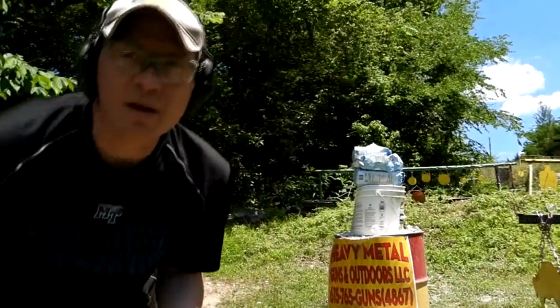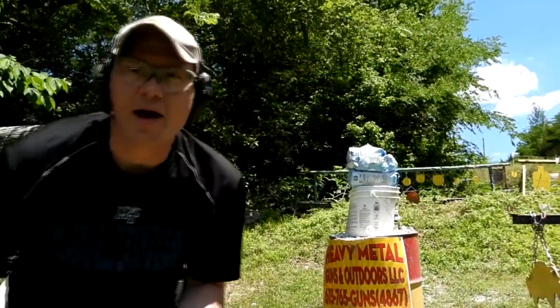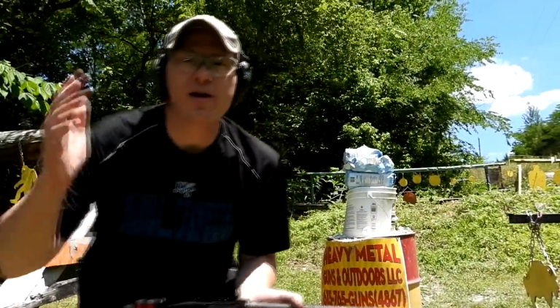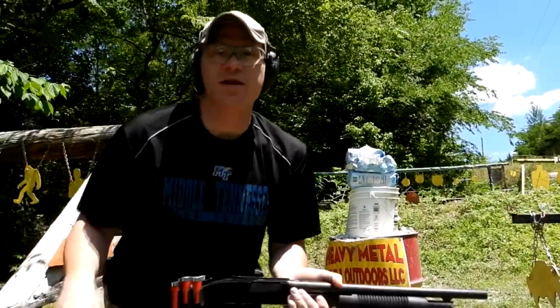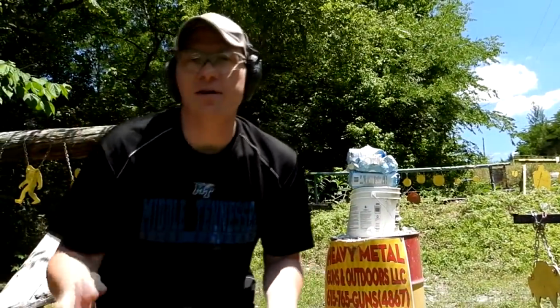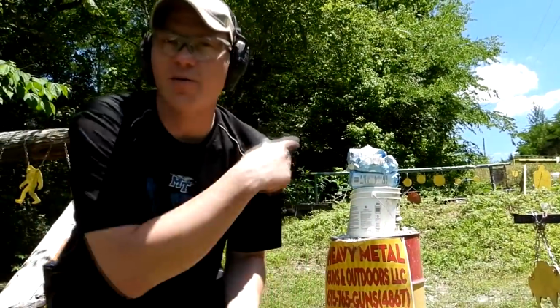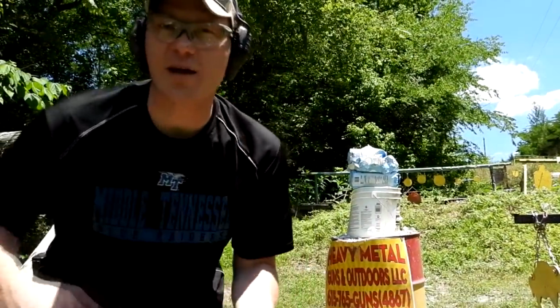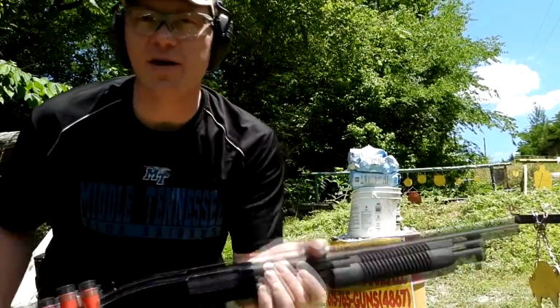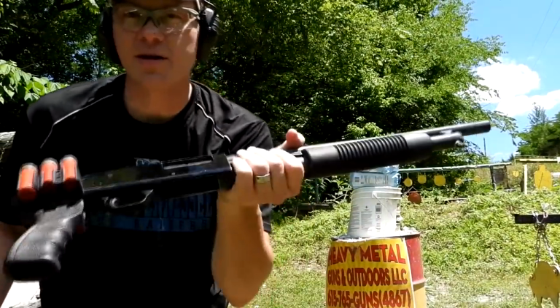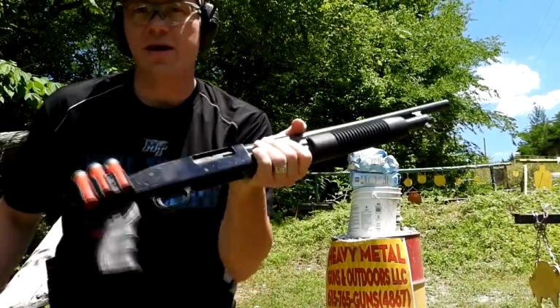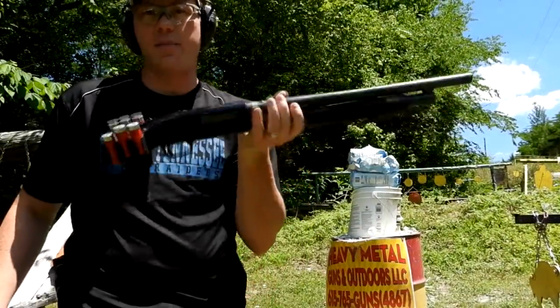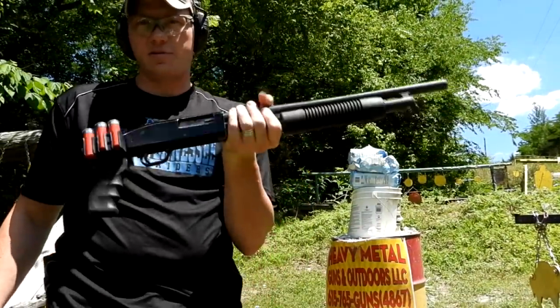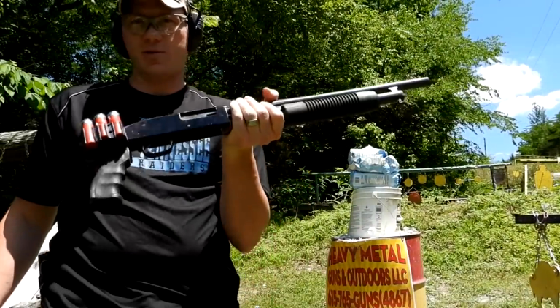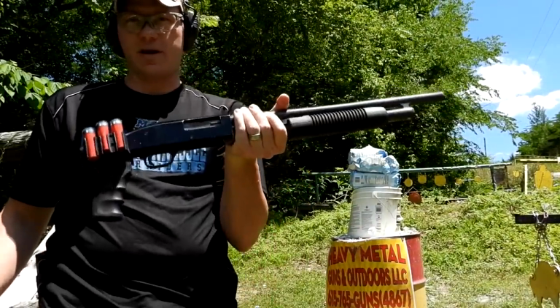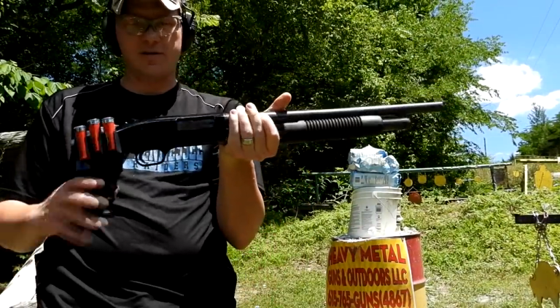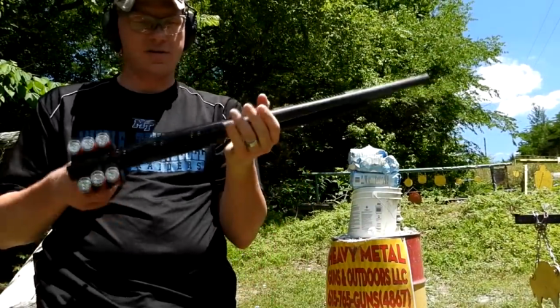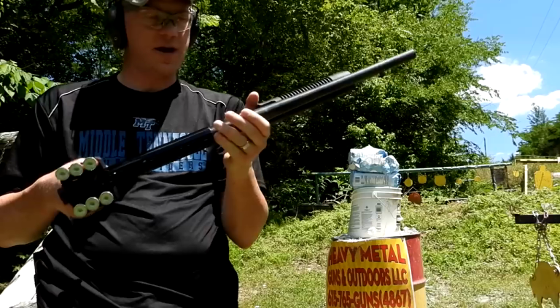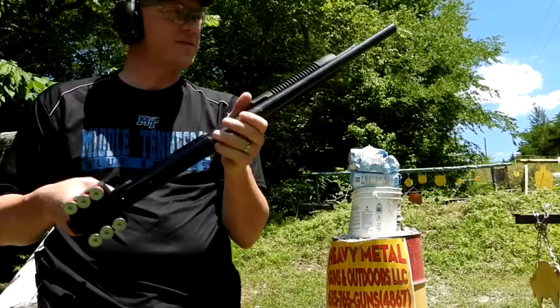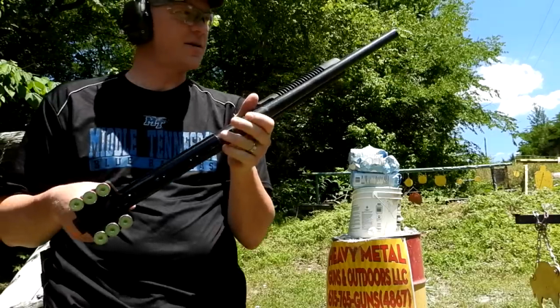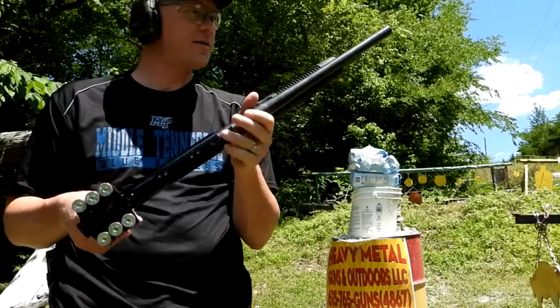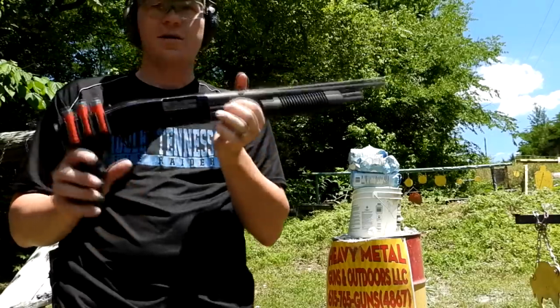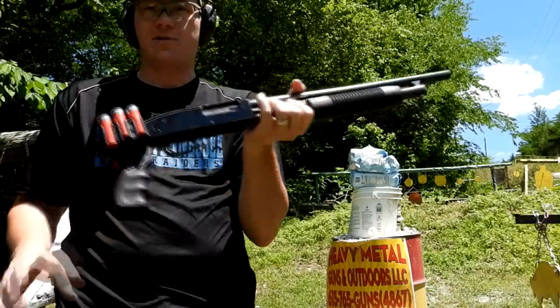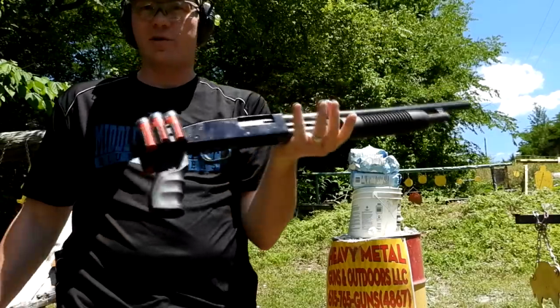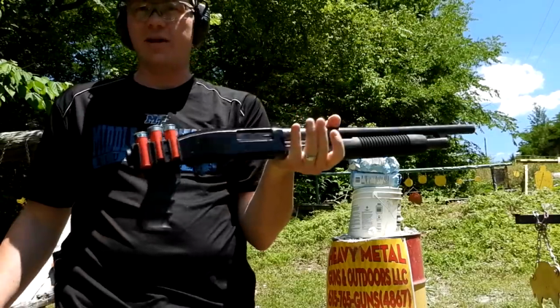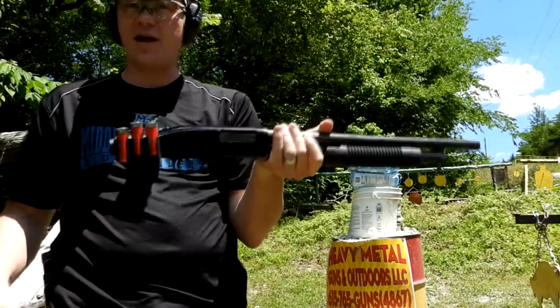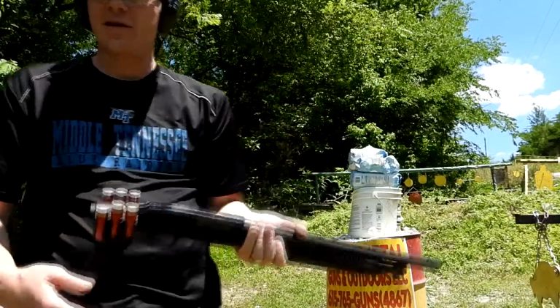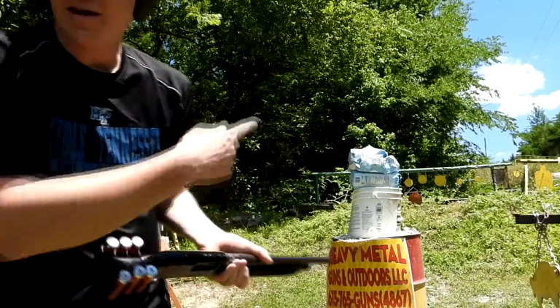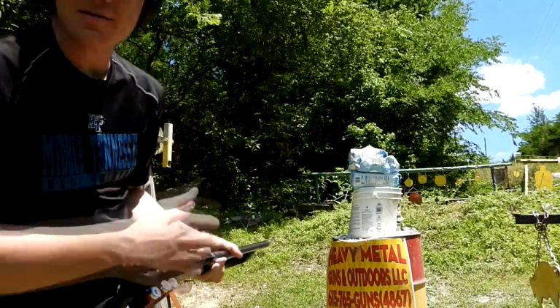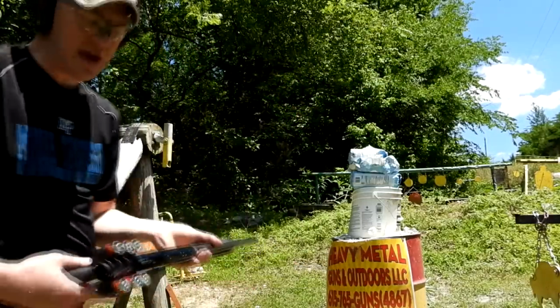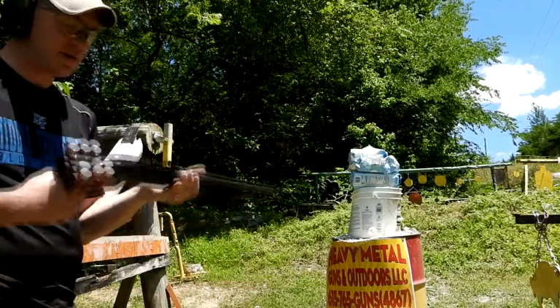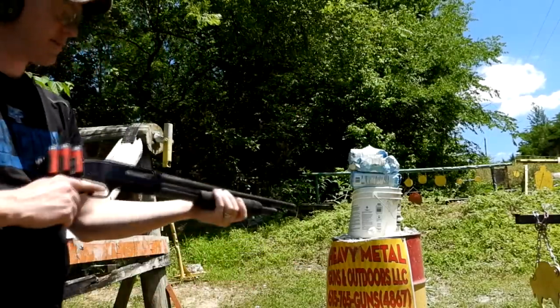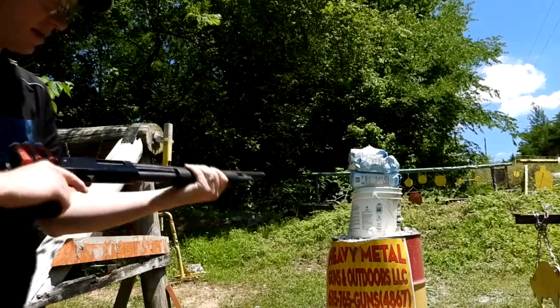All right, Paul had the good idea — why don't we stack up the rest and take out my pistol-grip 12 gauge? This is a New Haven 600. That's real handy to have. Let's just see what happens with the 12 gauge here.